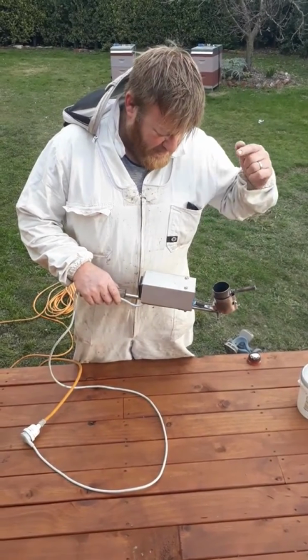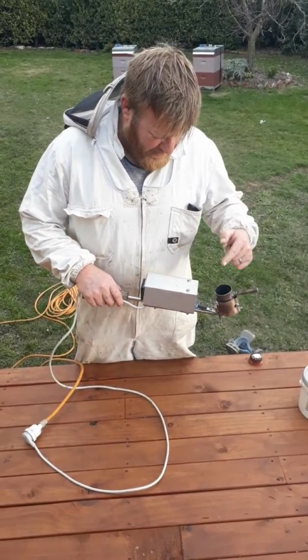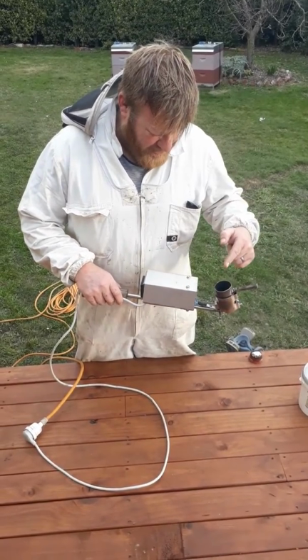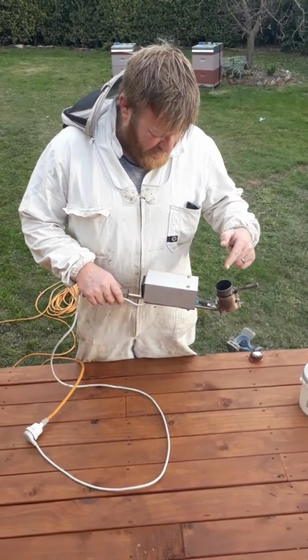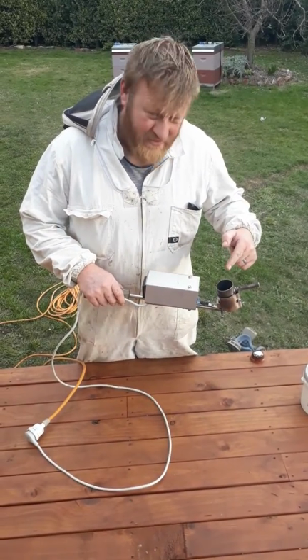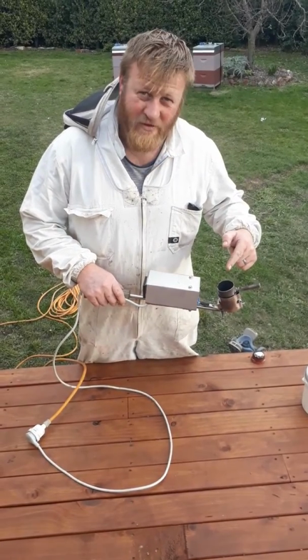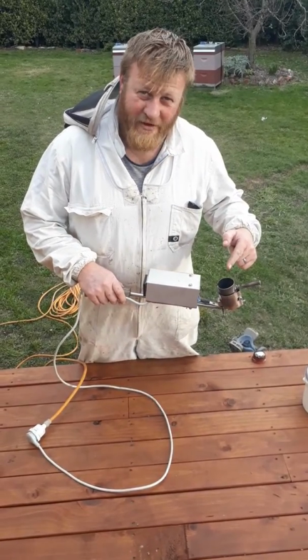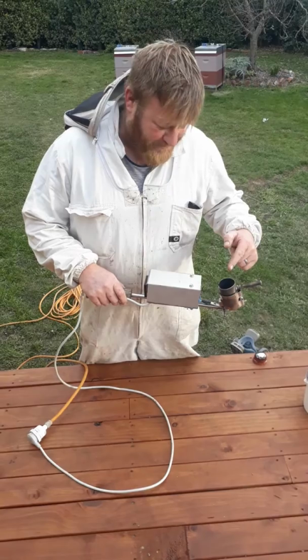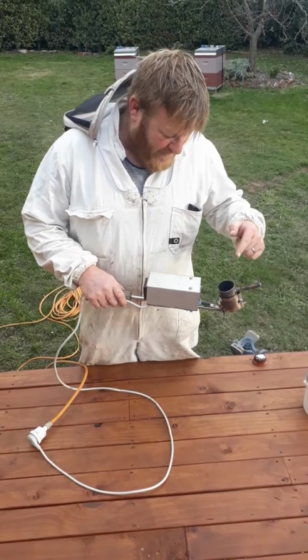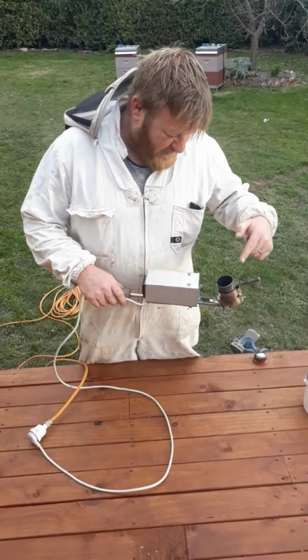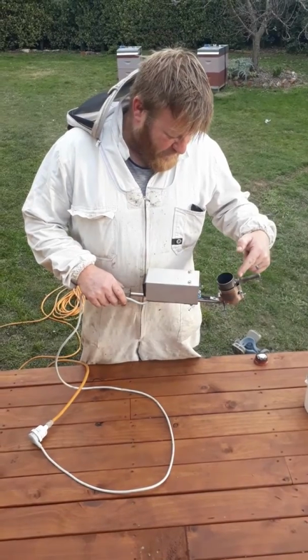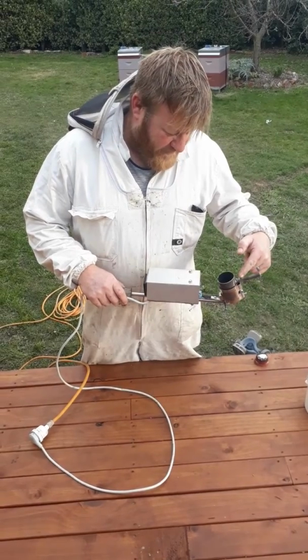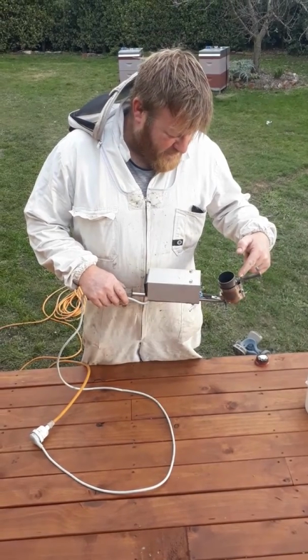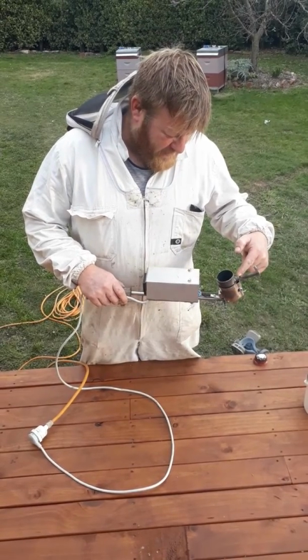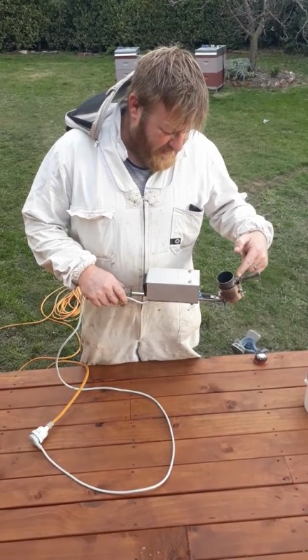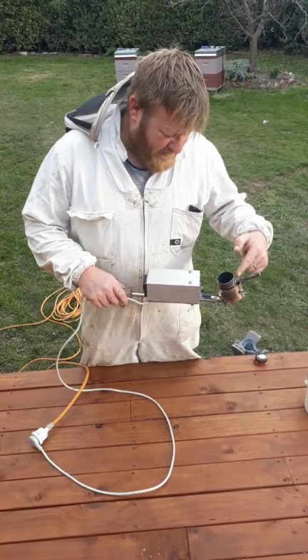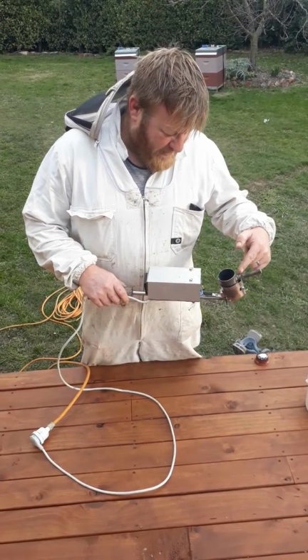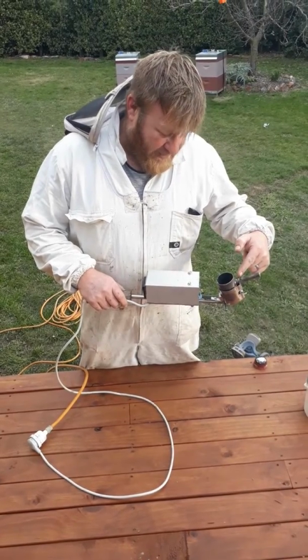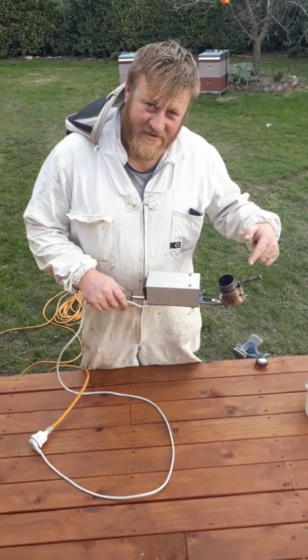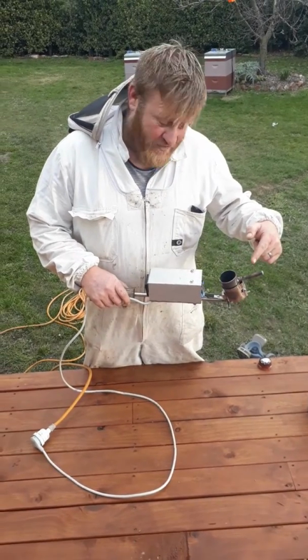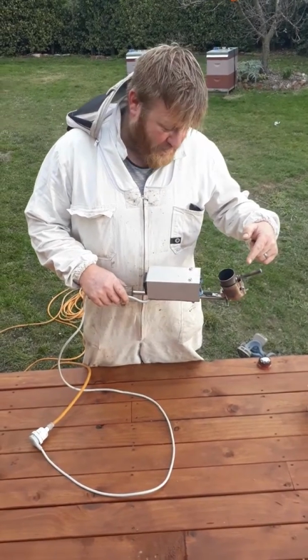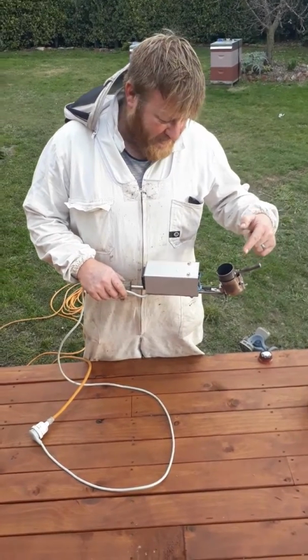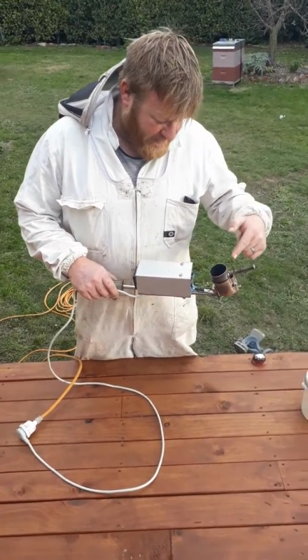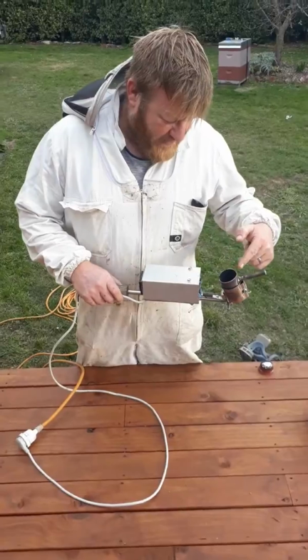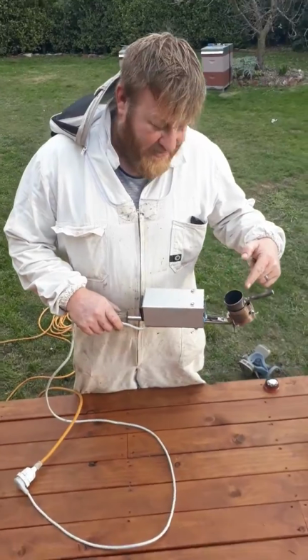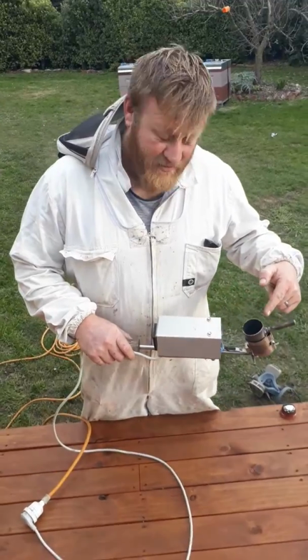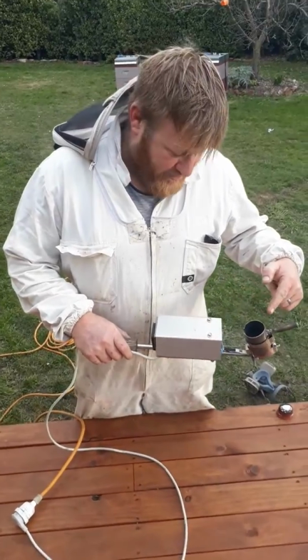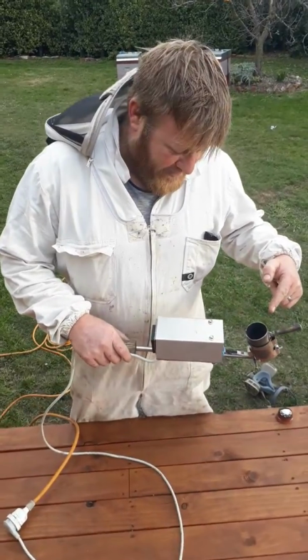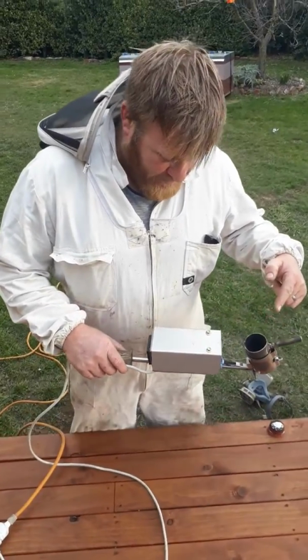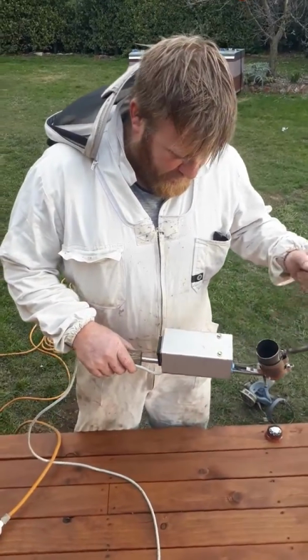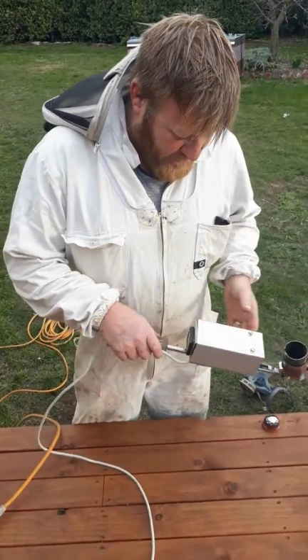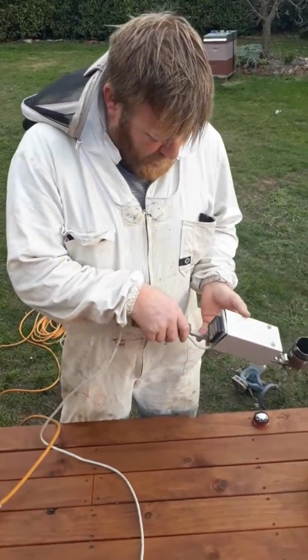Get an electrician to wire it up. There's 240 volts through here. If it's not earthed properly you'll know about it — well, for a very short time.